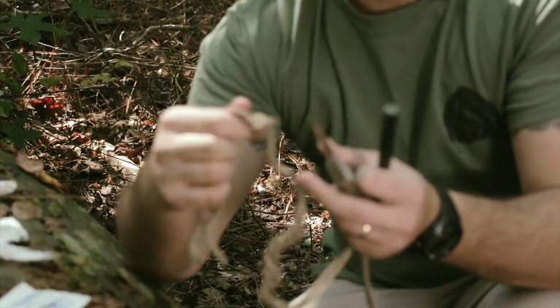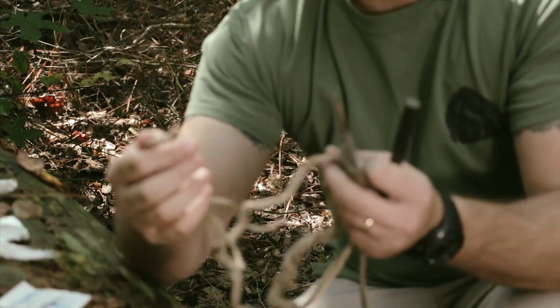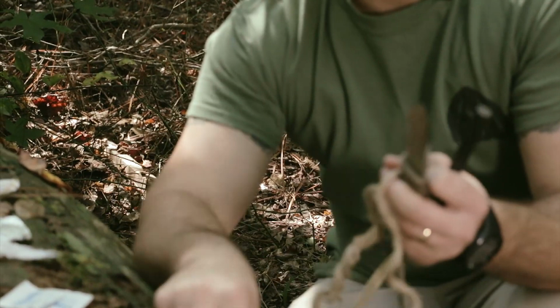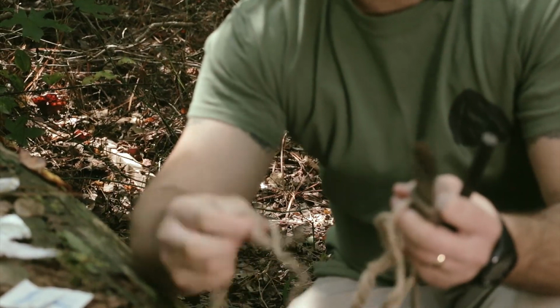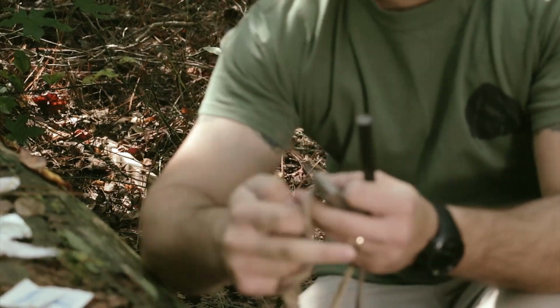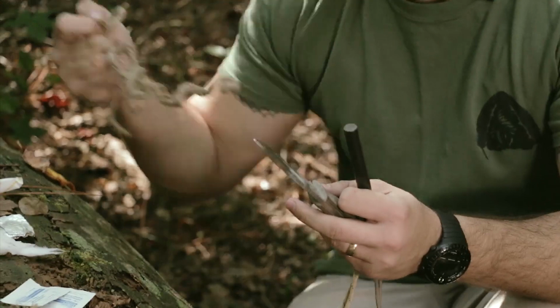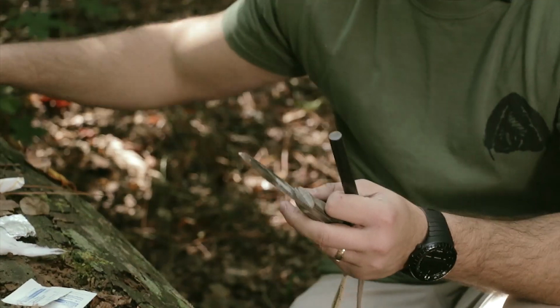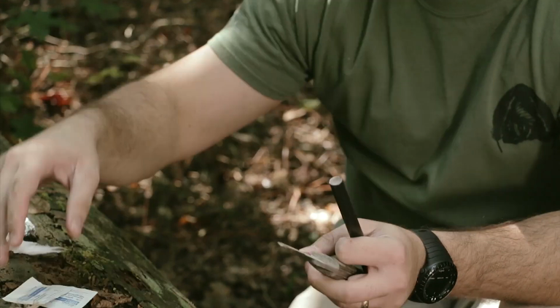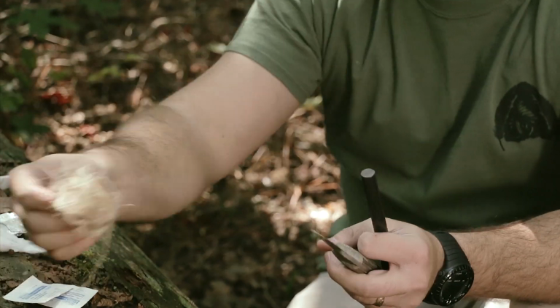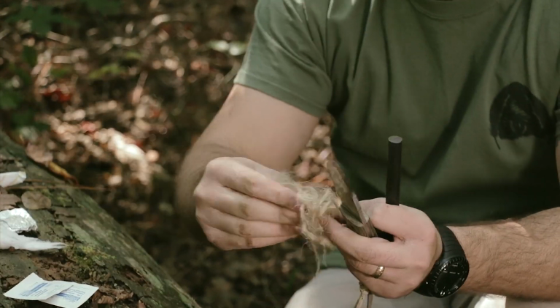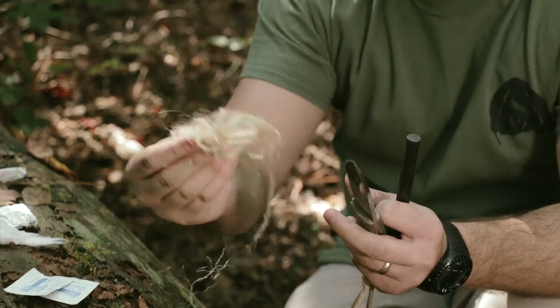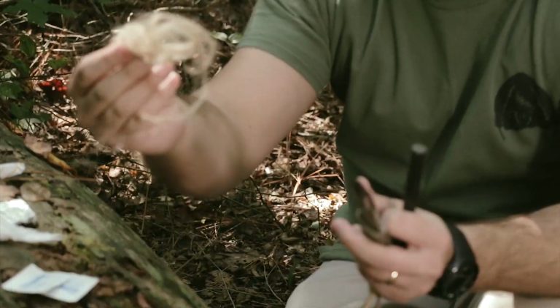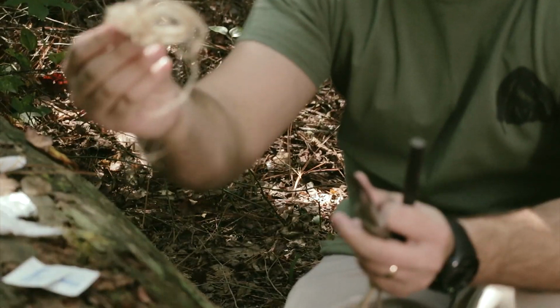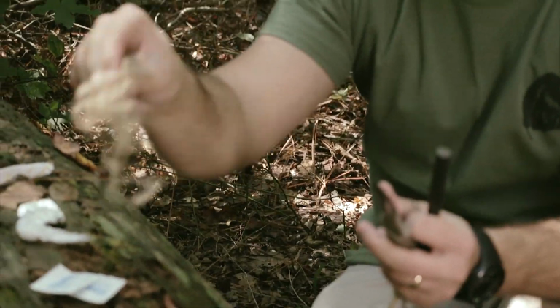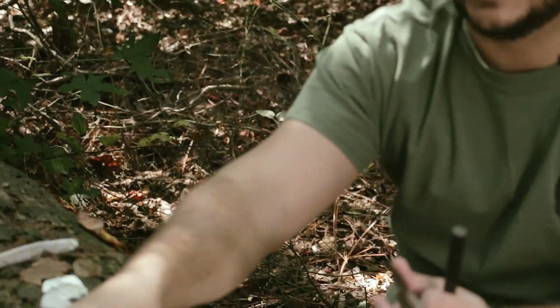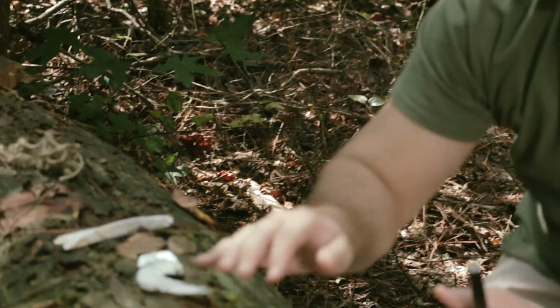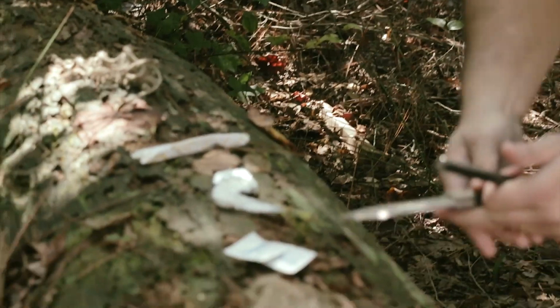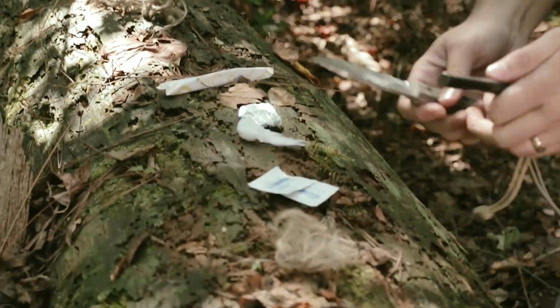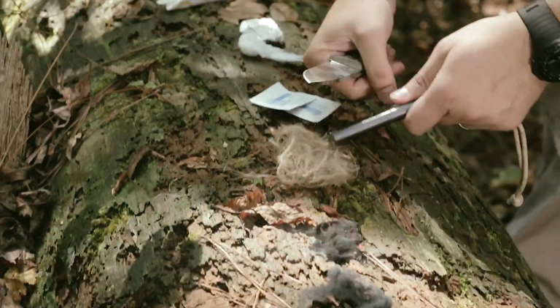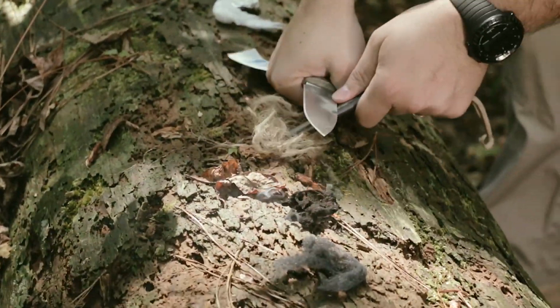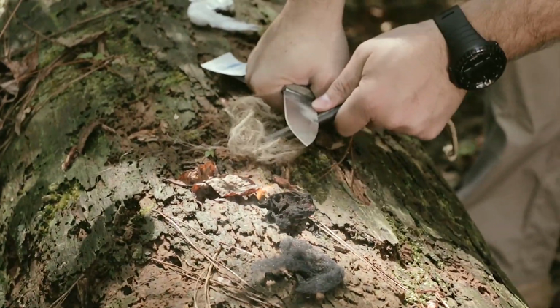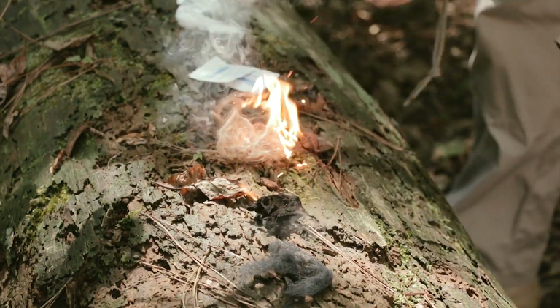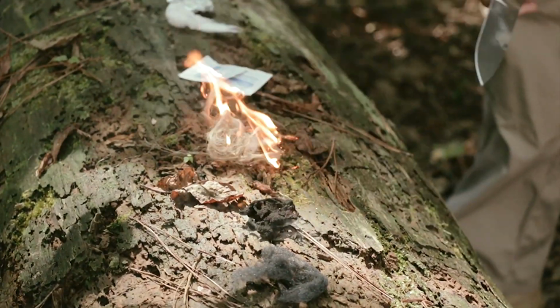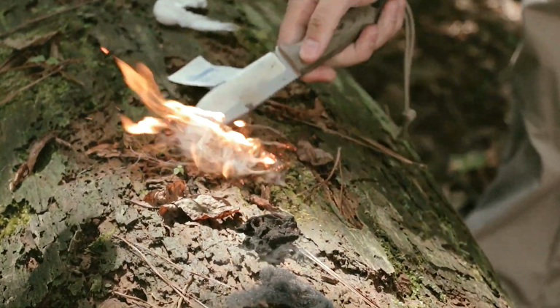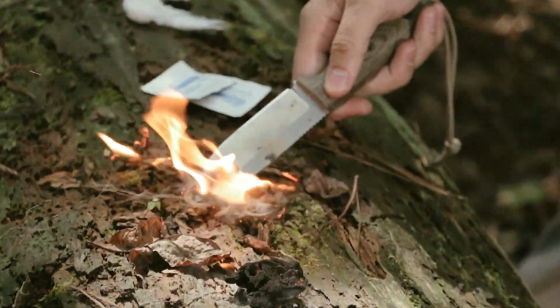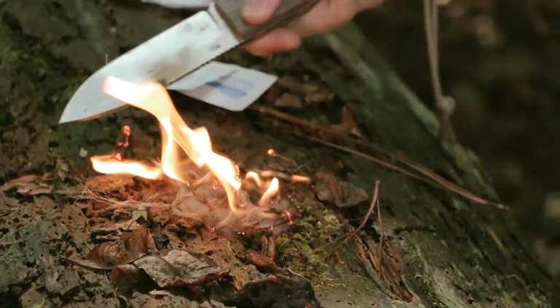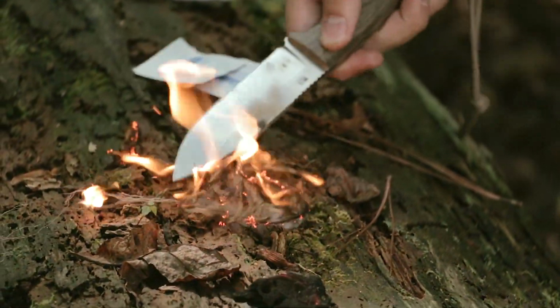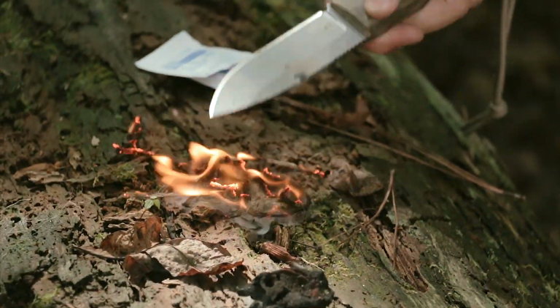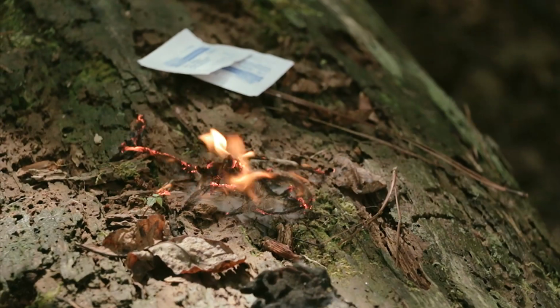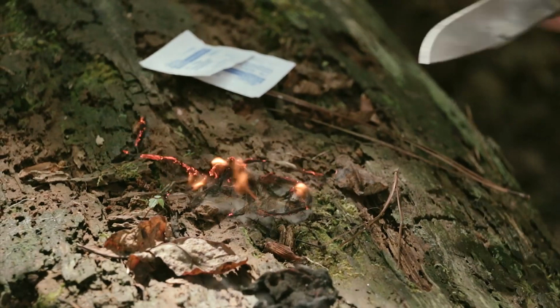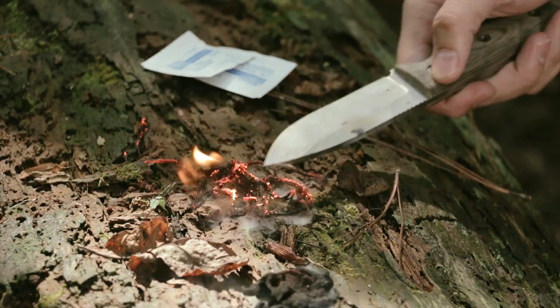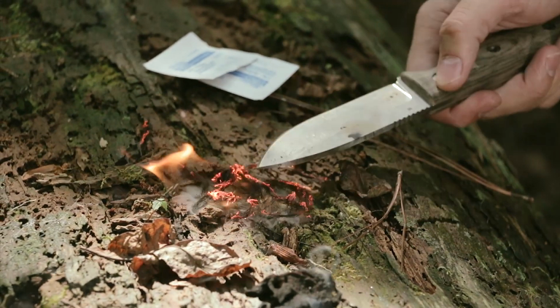Then you have jute twine — people wrap sacks and all kinds of things with it. You just take sections of it and strip it up into a fine type material, and it takes a spark very well. It burns even quicker than dryer lint, so you need to be prepared when you're using that.